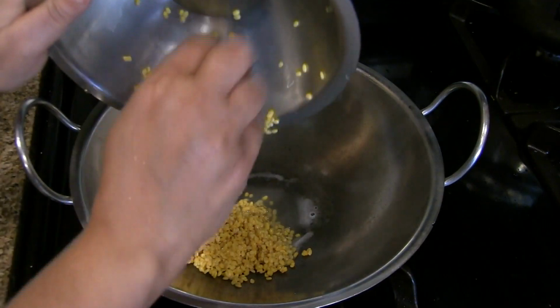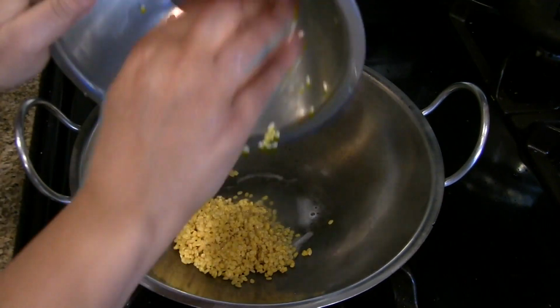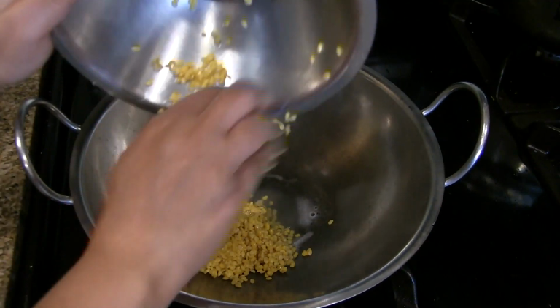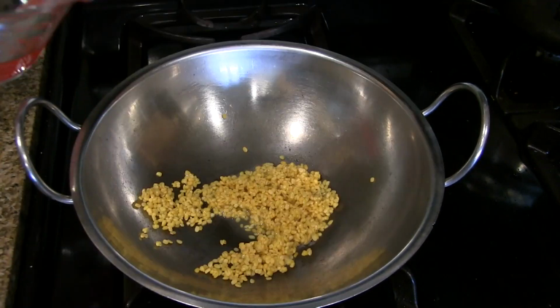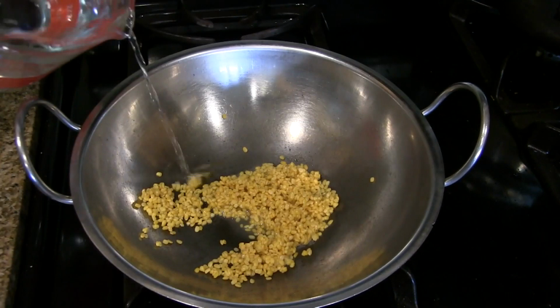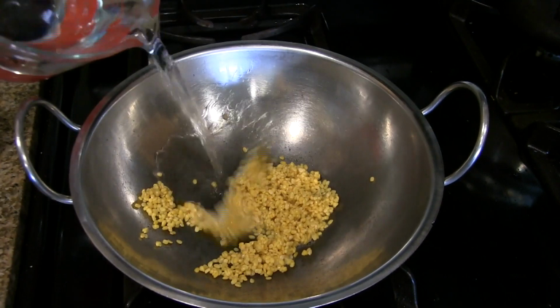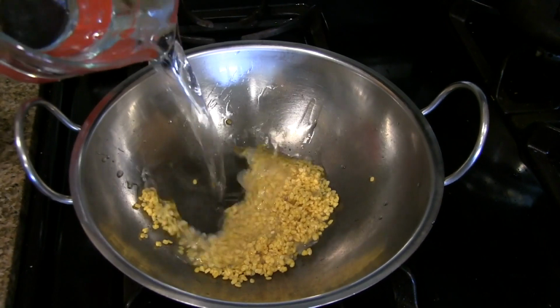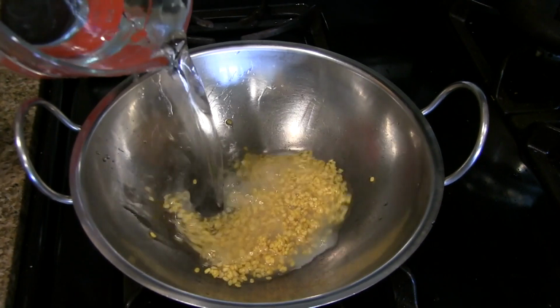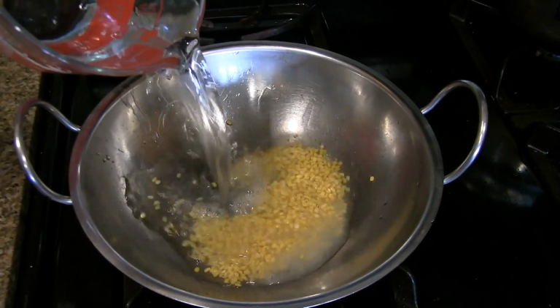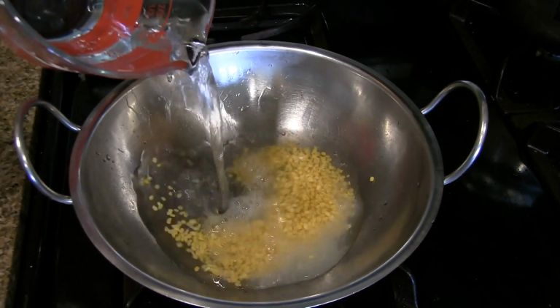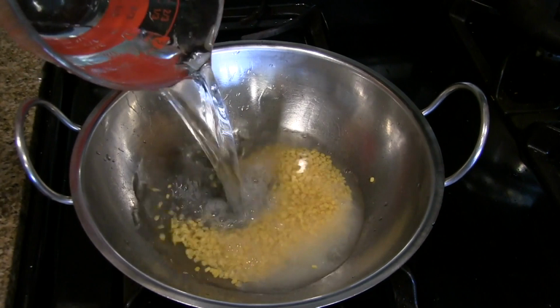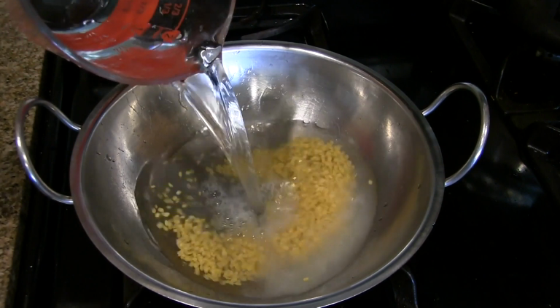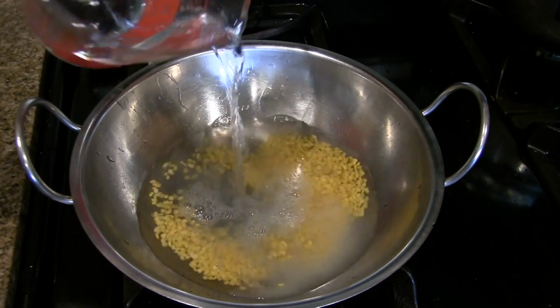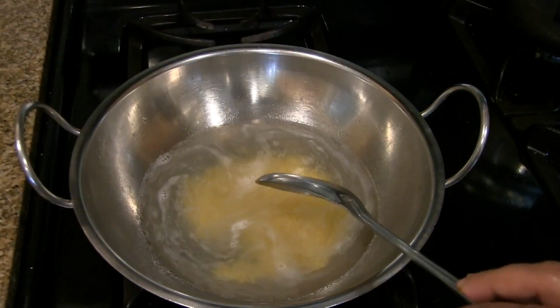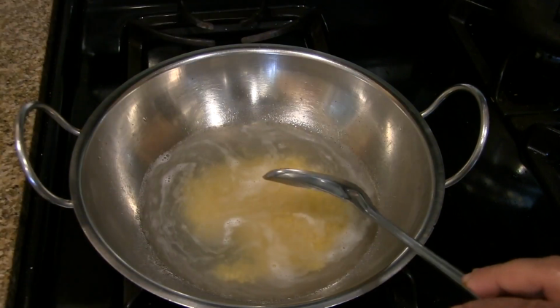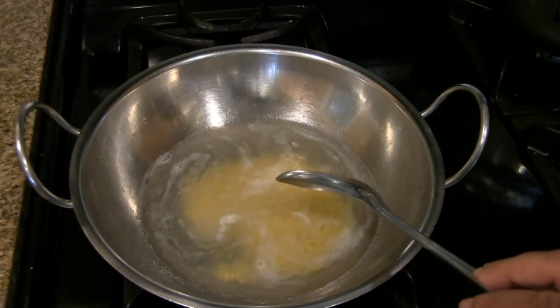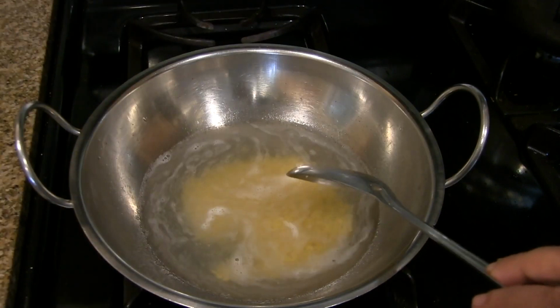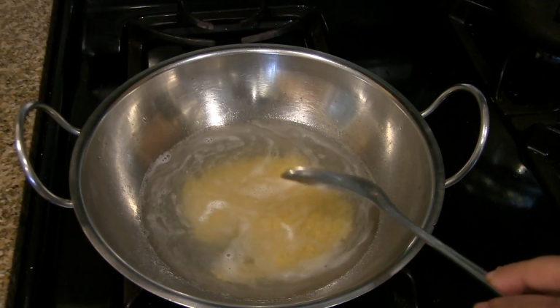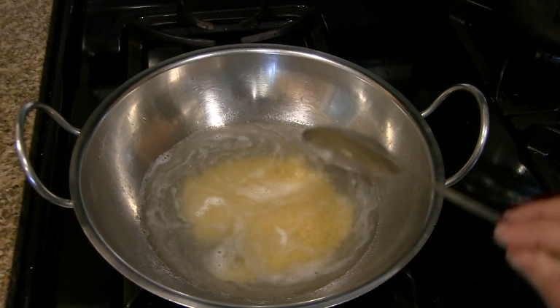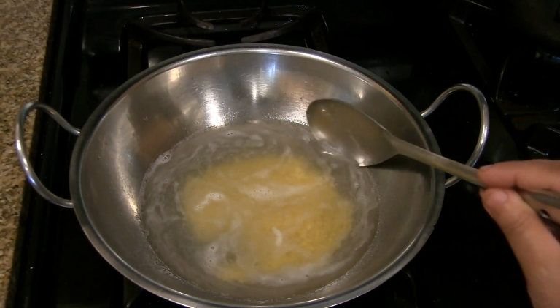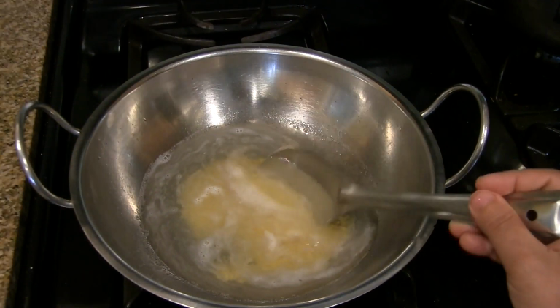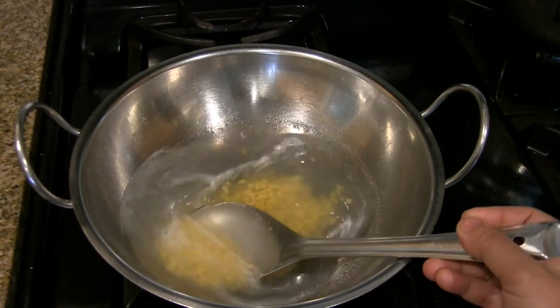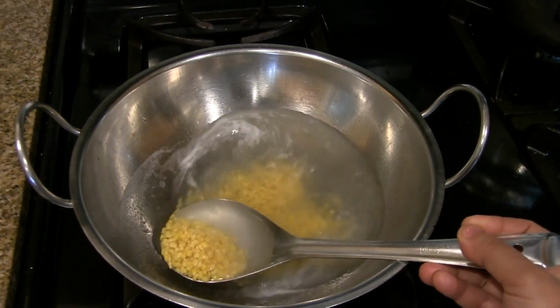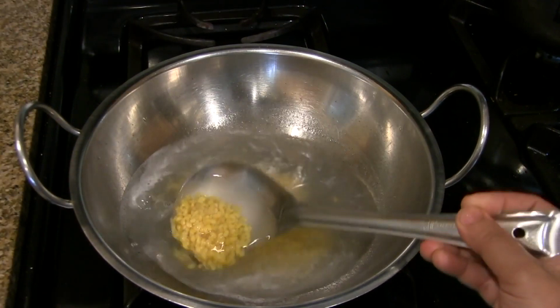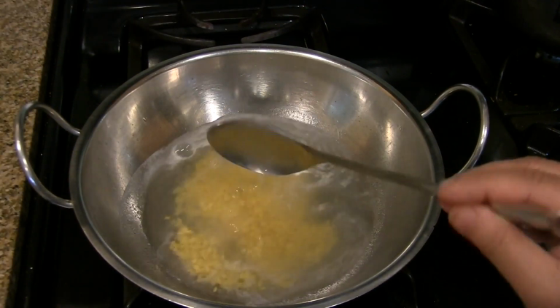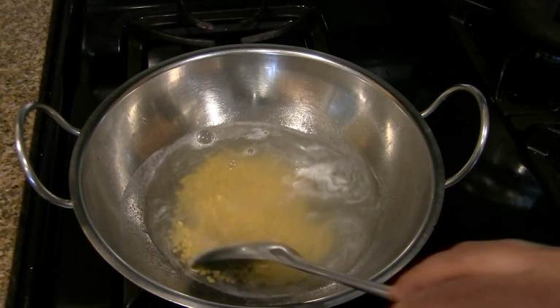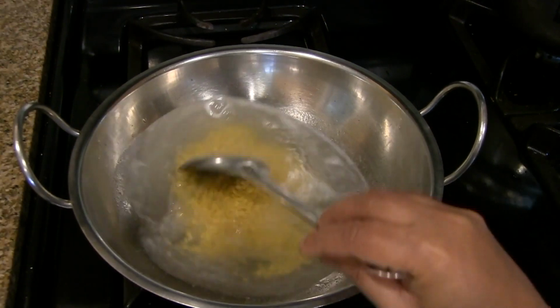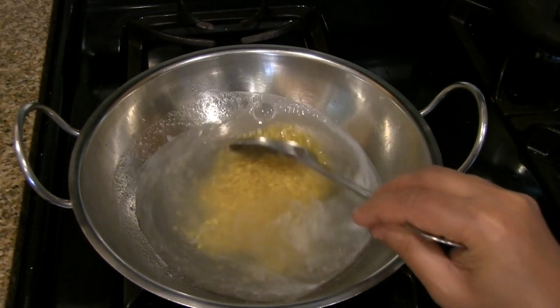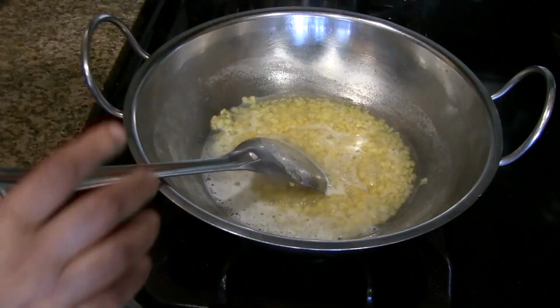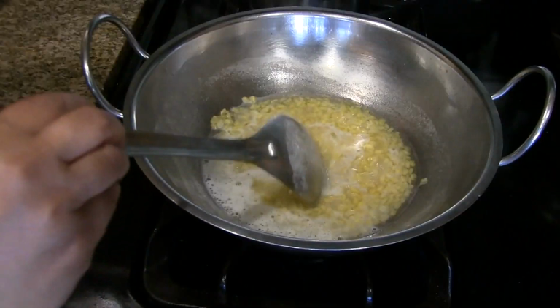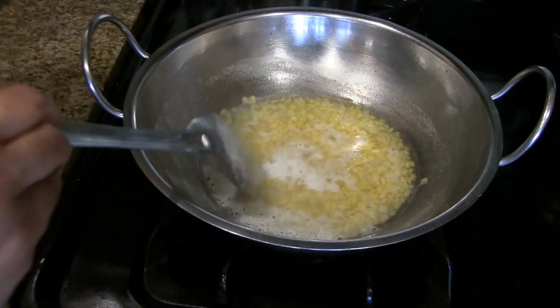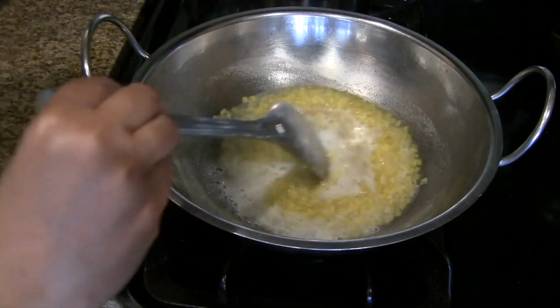Wash the moong dal and then add 1 cup of water to it. Cook this on medium heat and remember to stir in between.